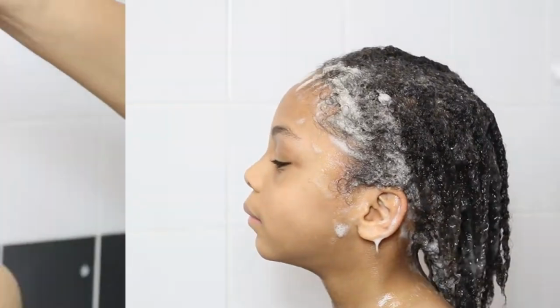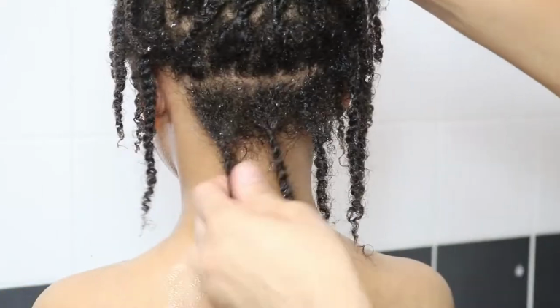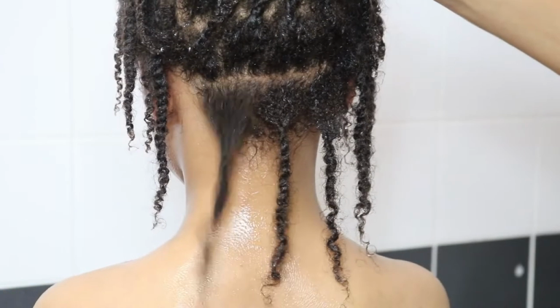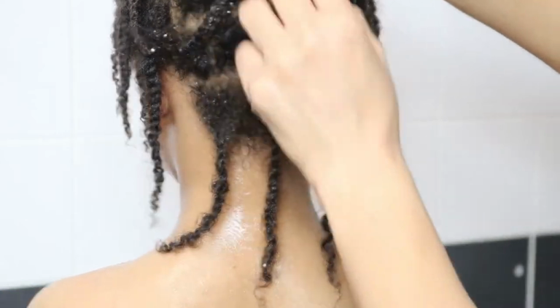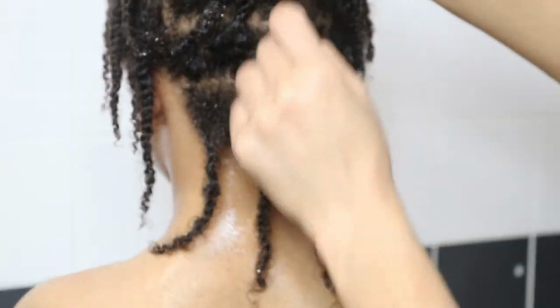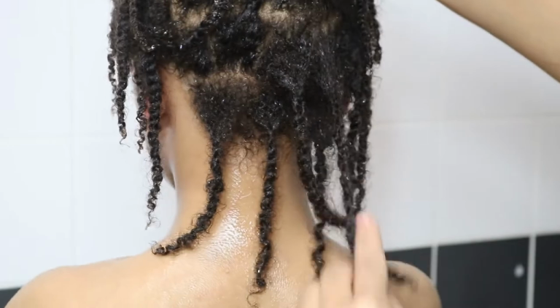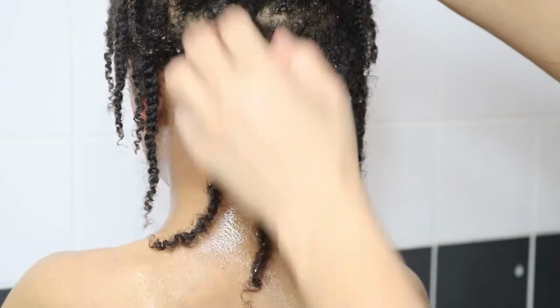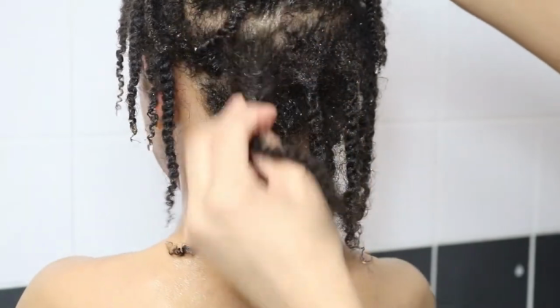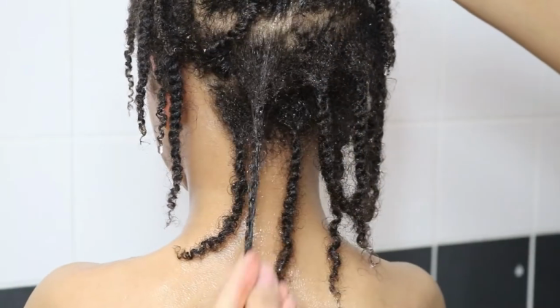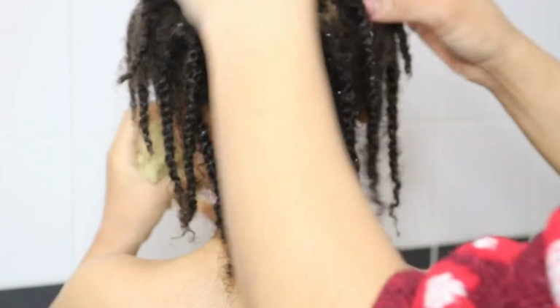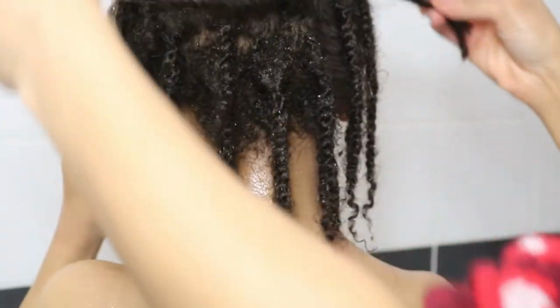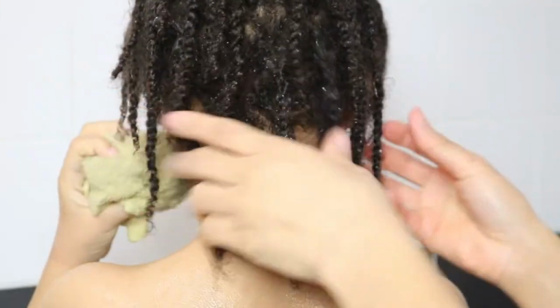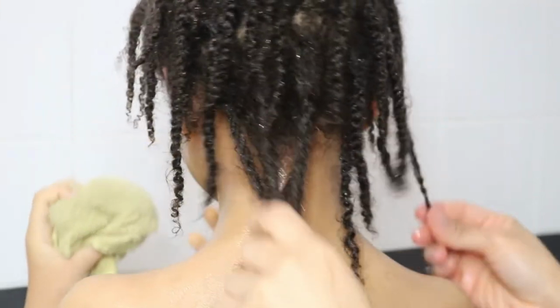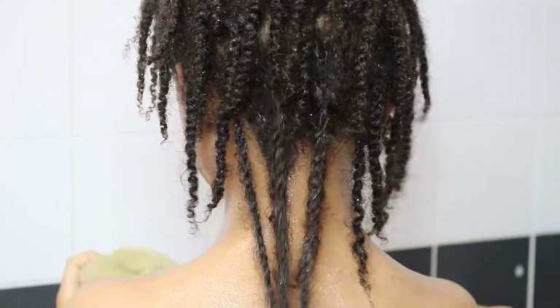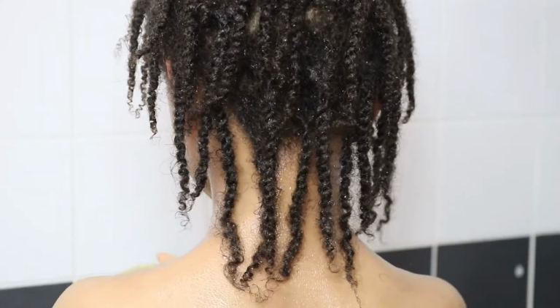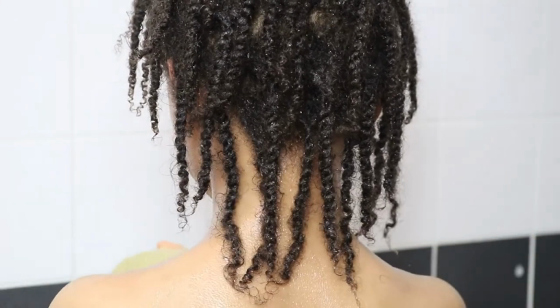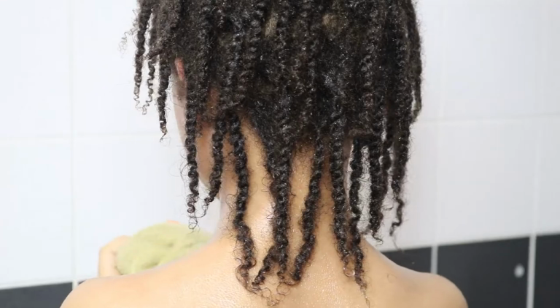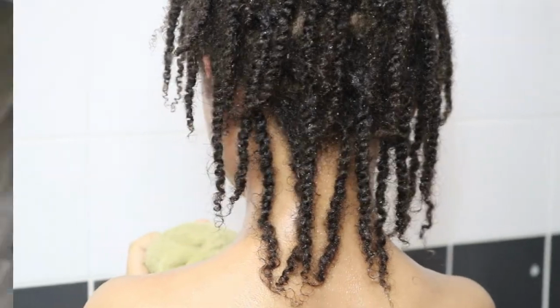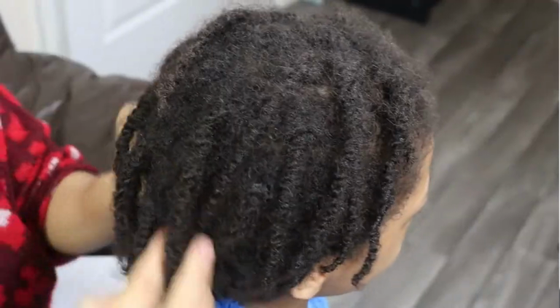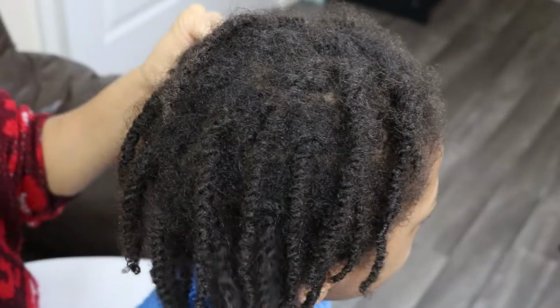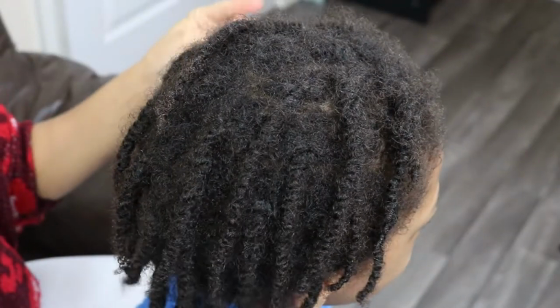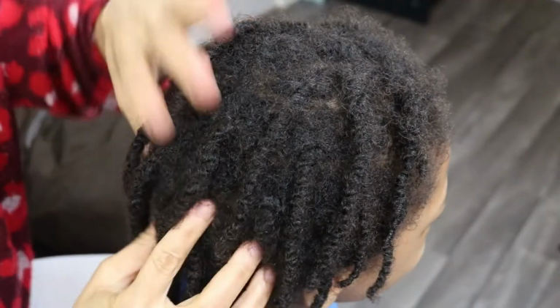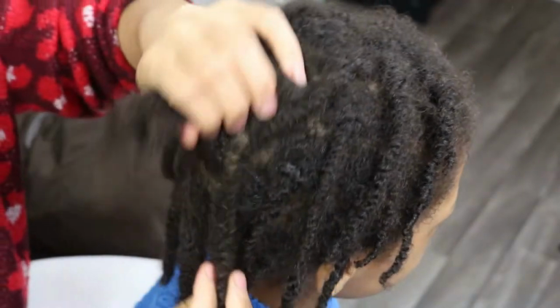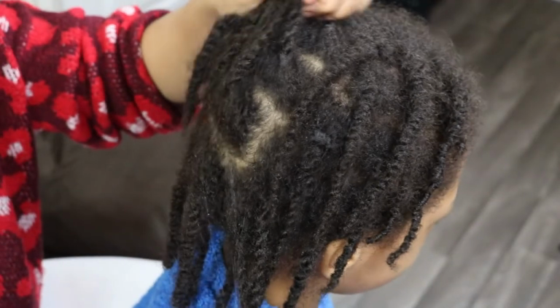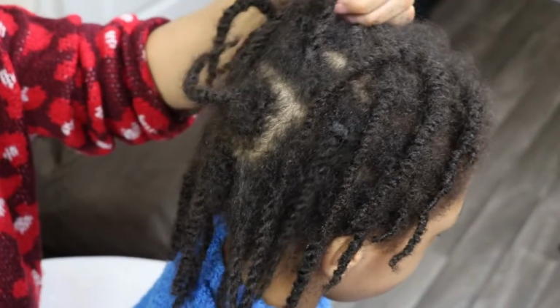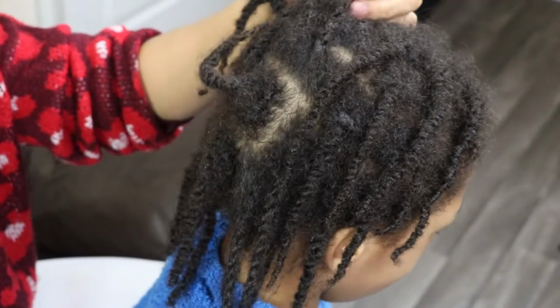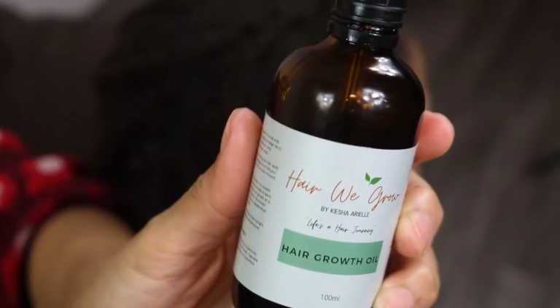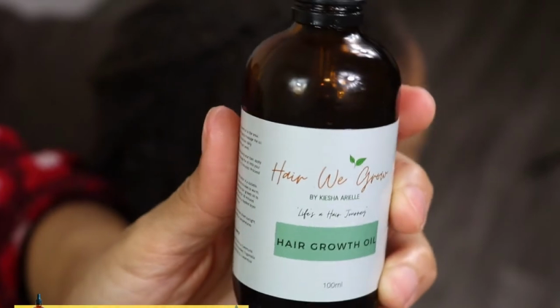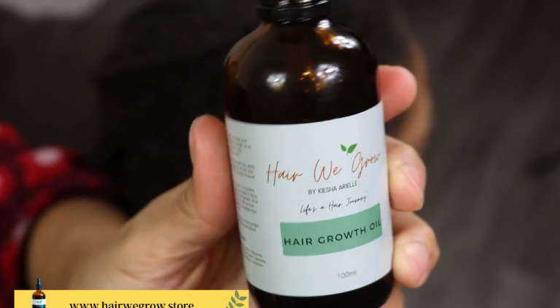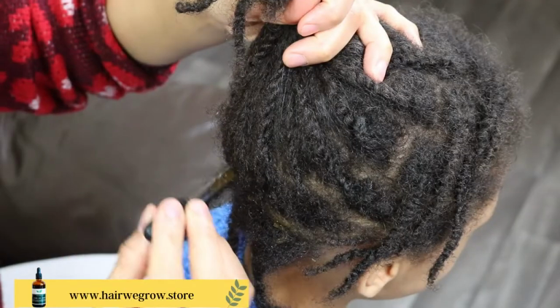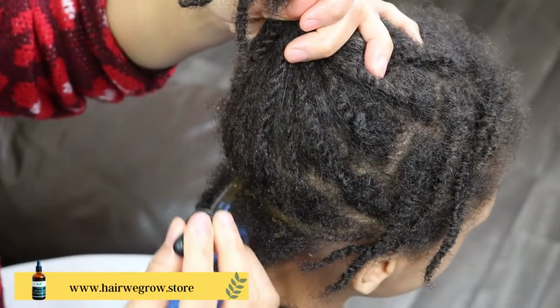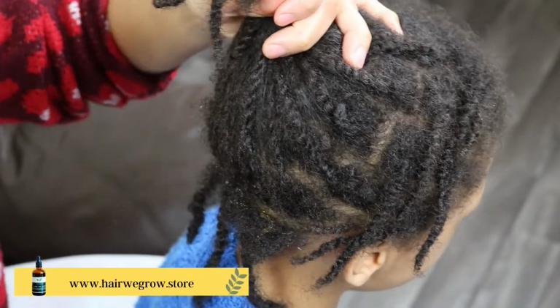And here's a look at his start locks which are still intact. So after washing his hair, I am going to oil and moisturize his hair and scalp with the Hair We Grow hair oil and moisturizing hair butter.